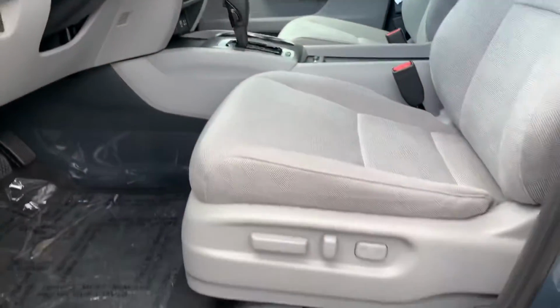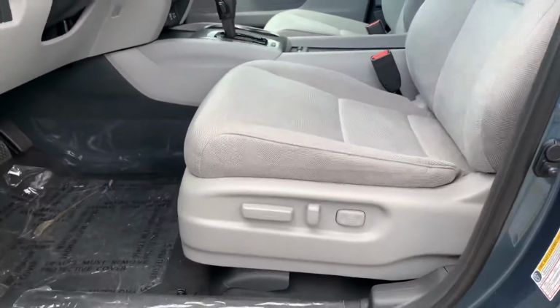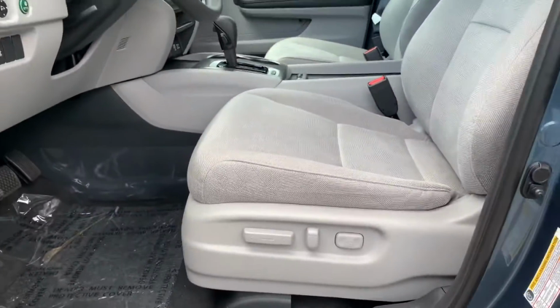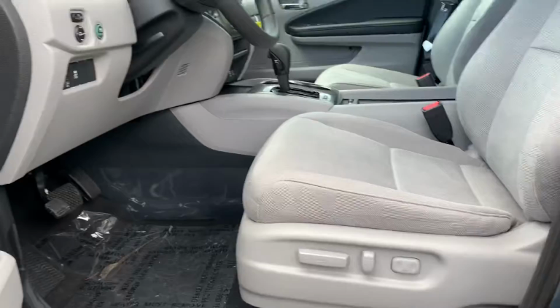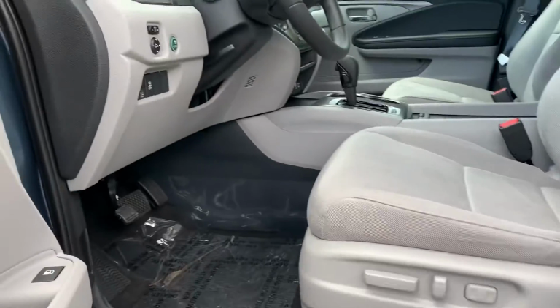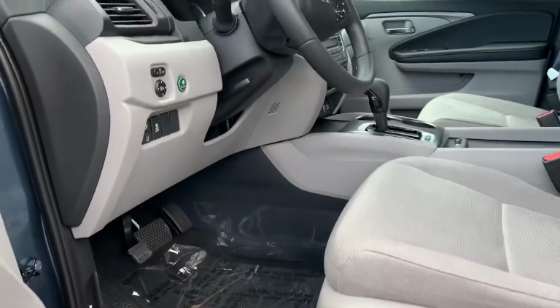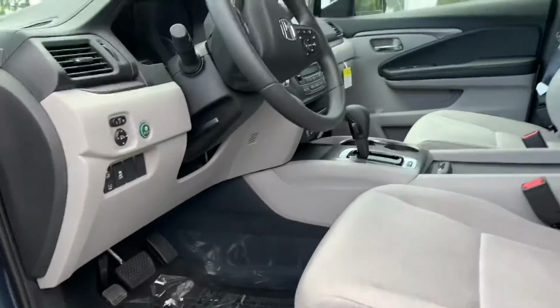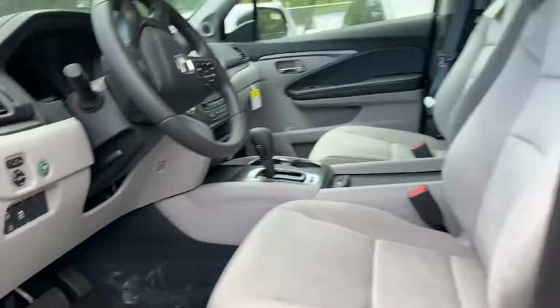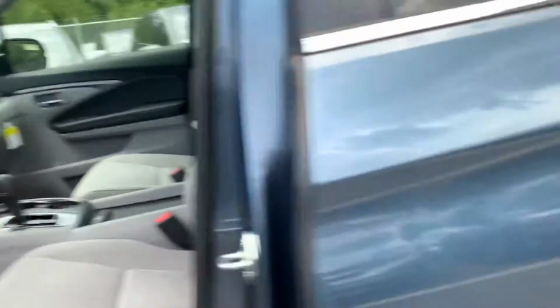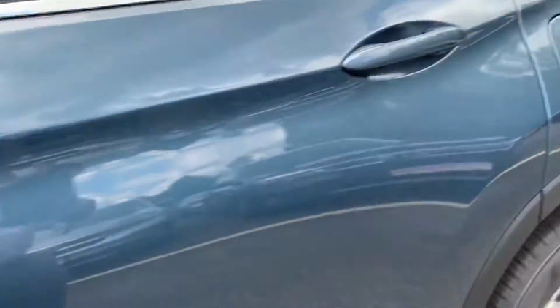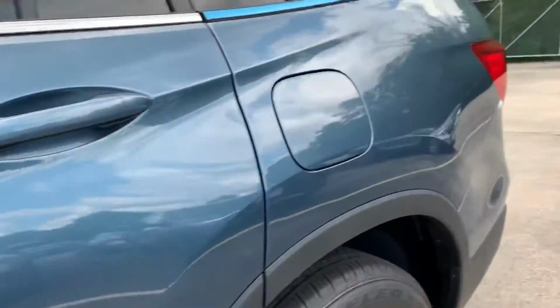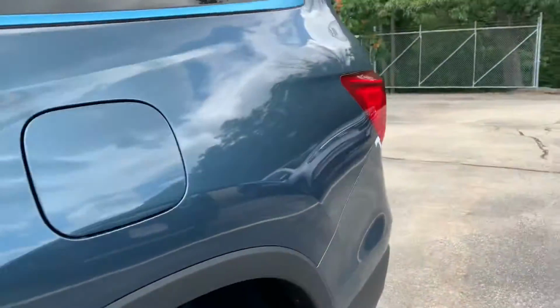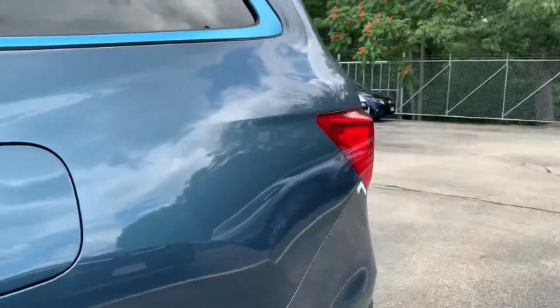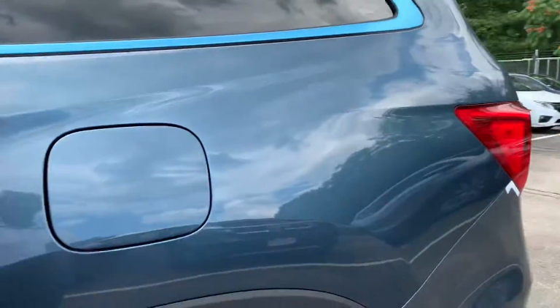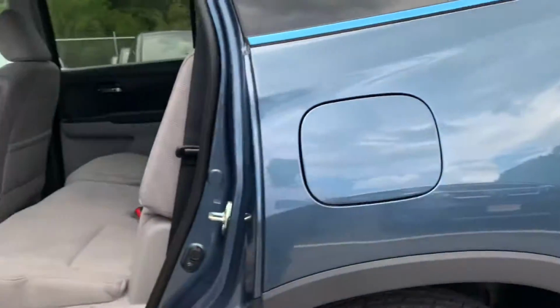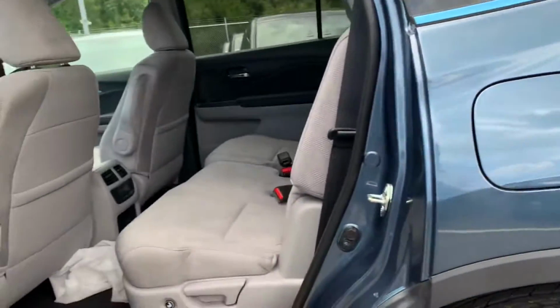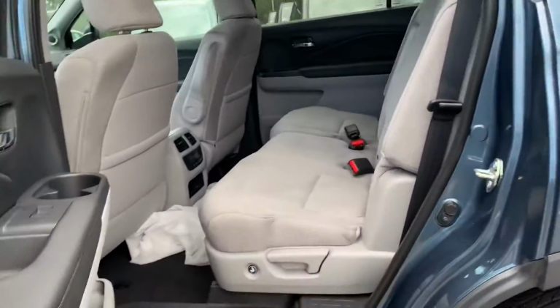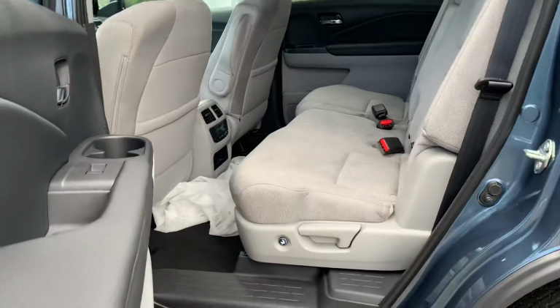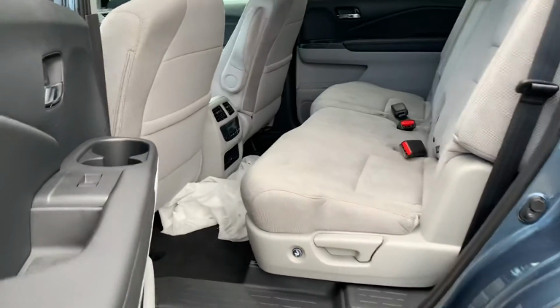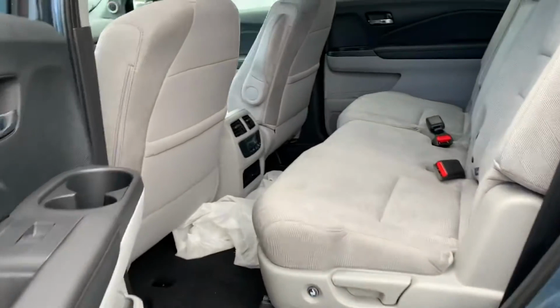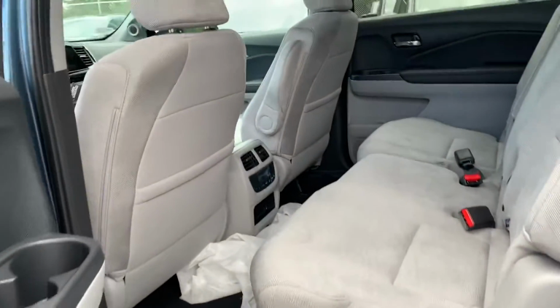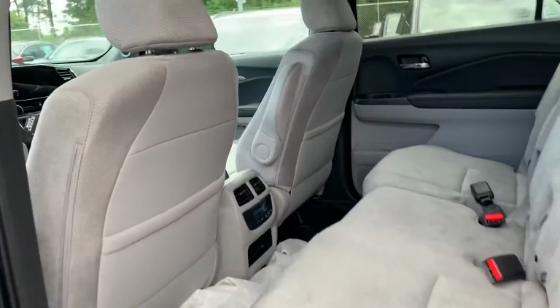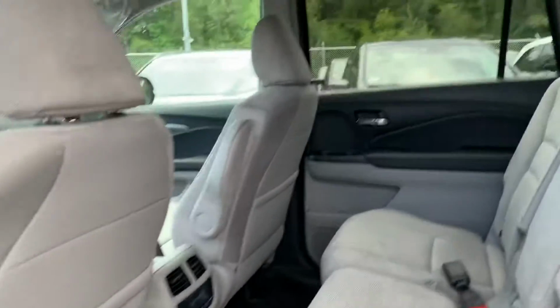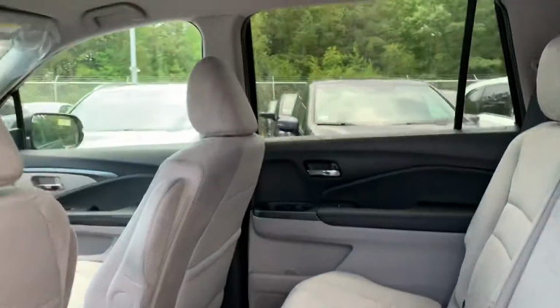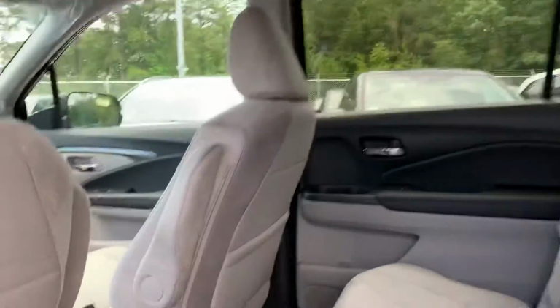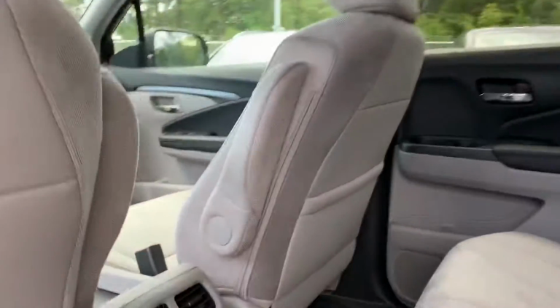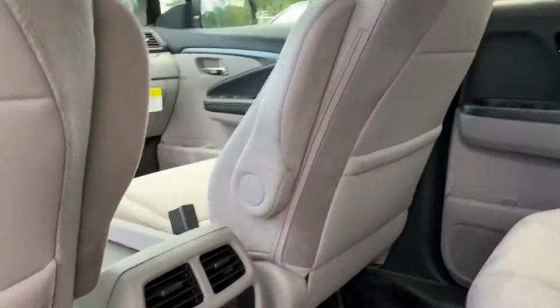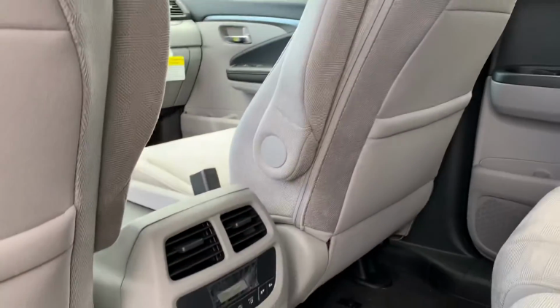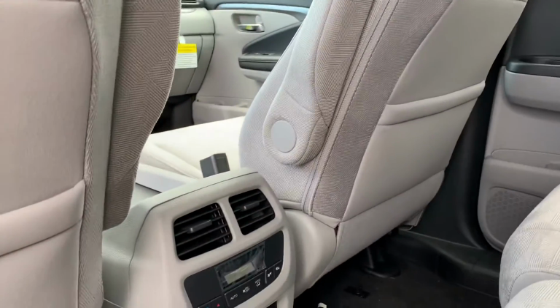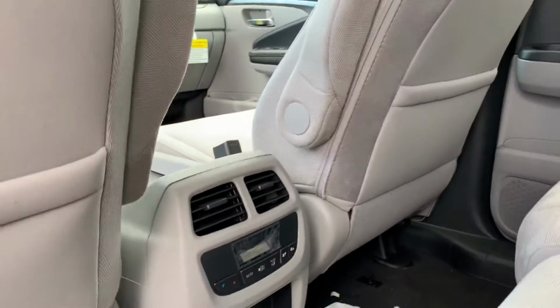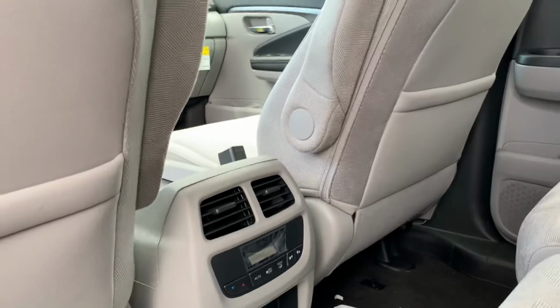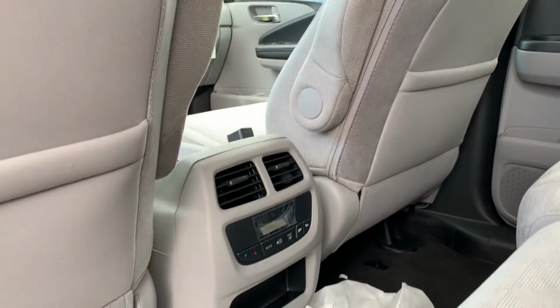Power seats as well. Tons of leg room in the middle seats. Adjustable air conditioning and USB ports right there.